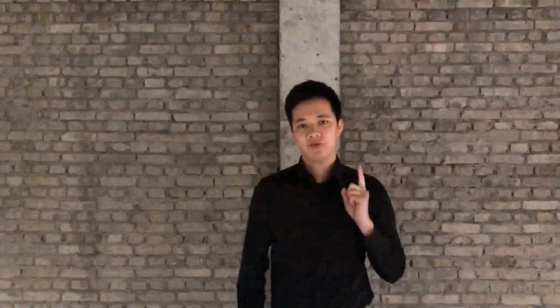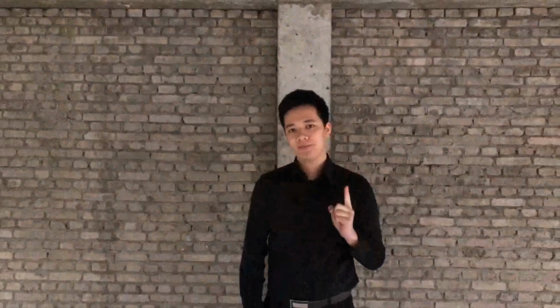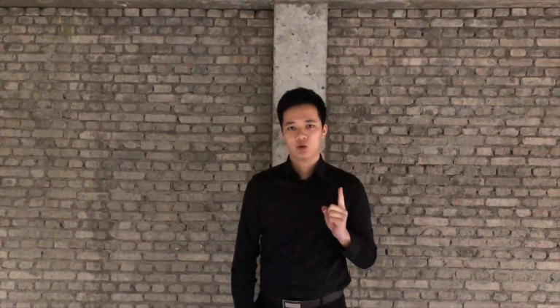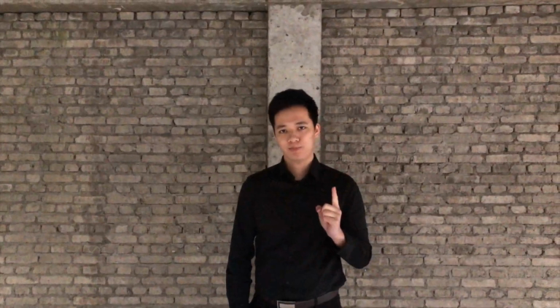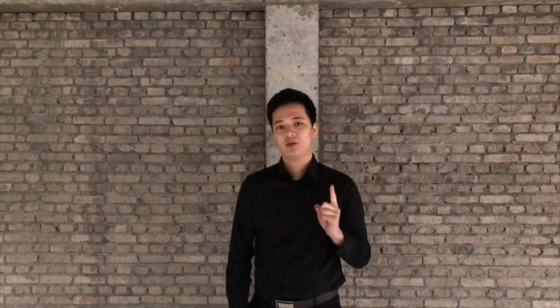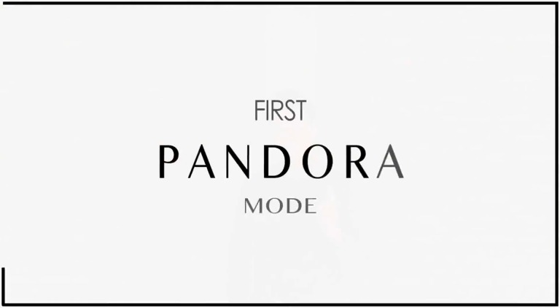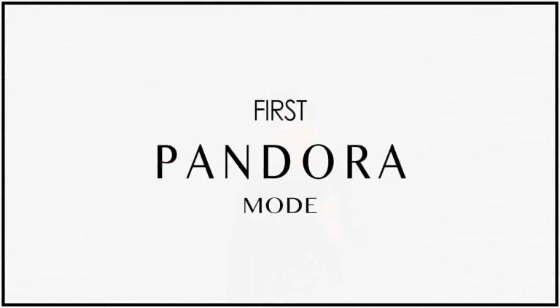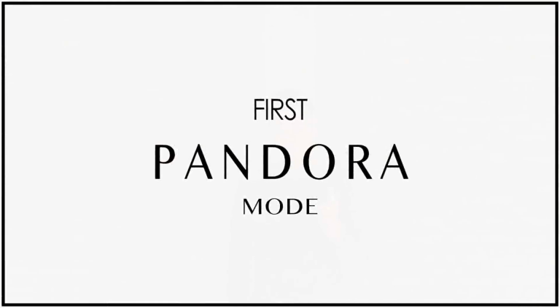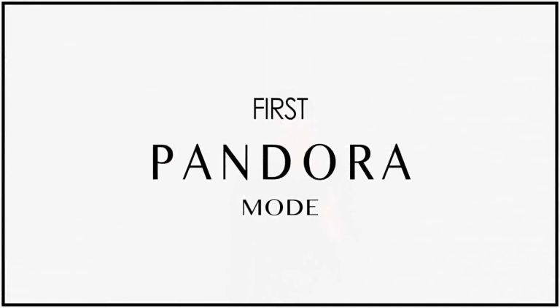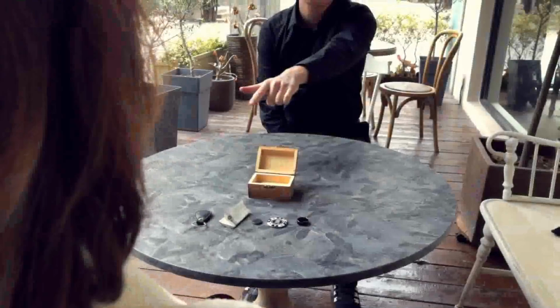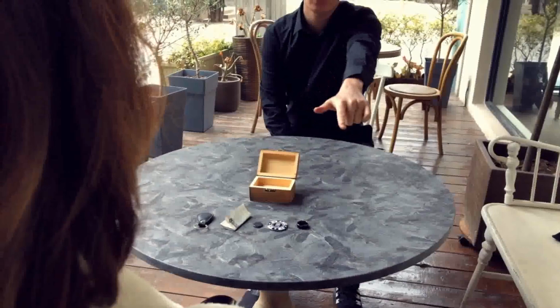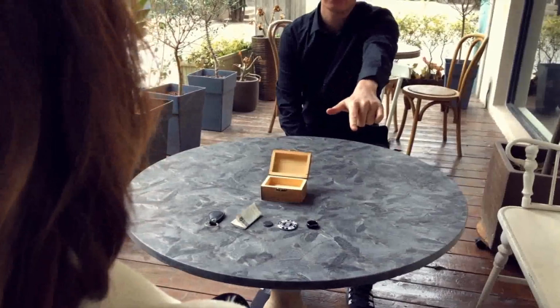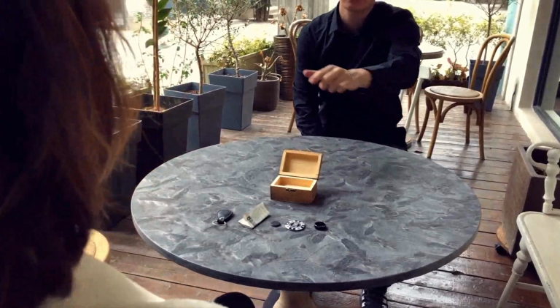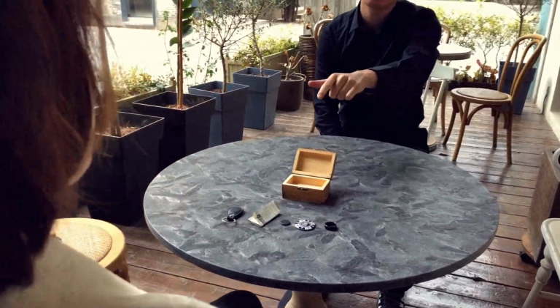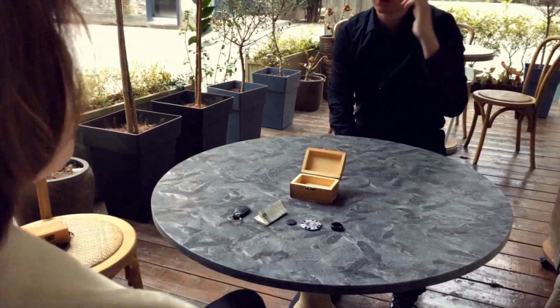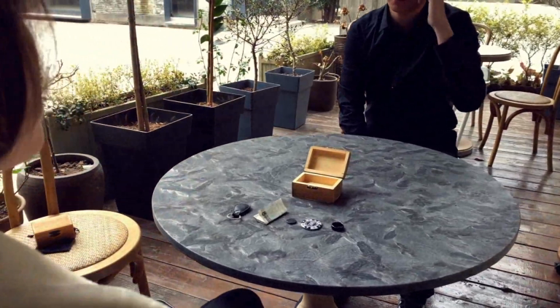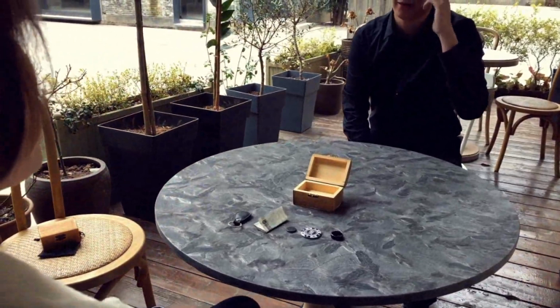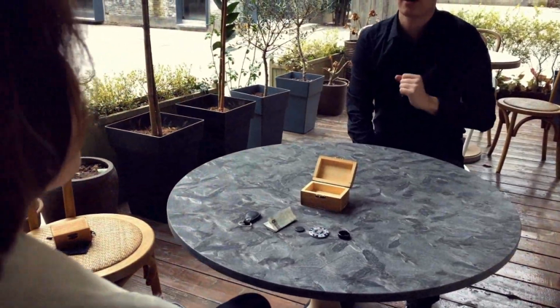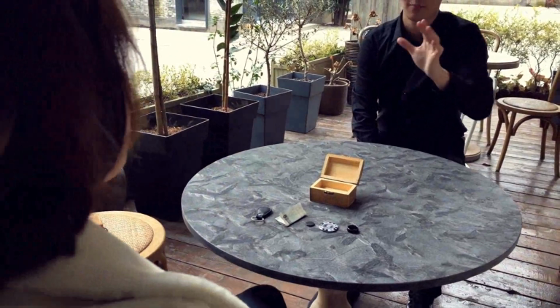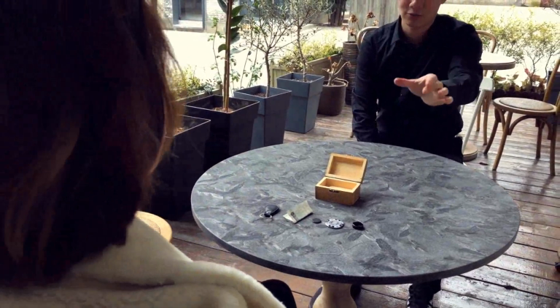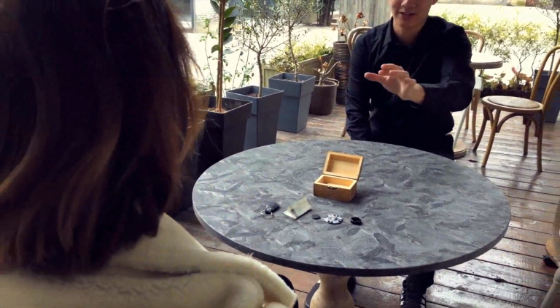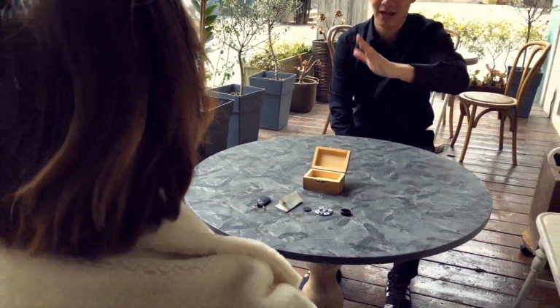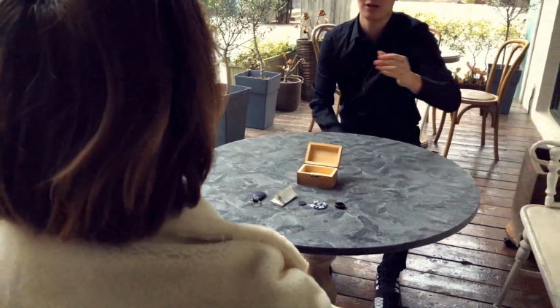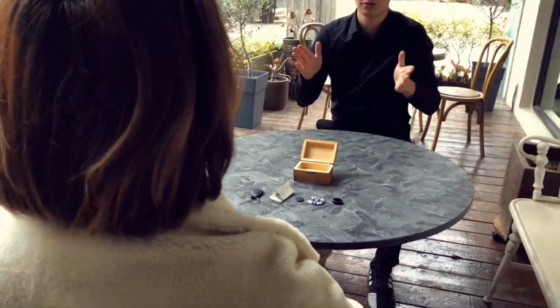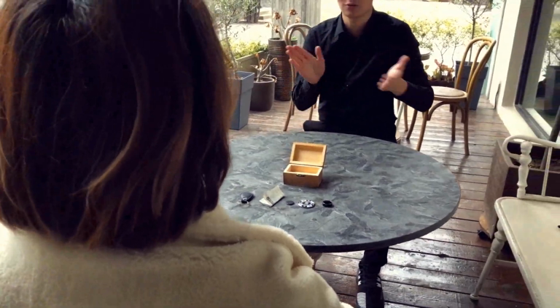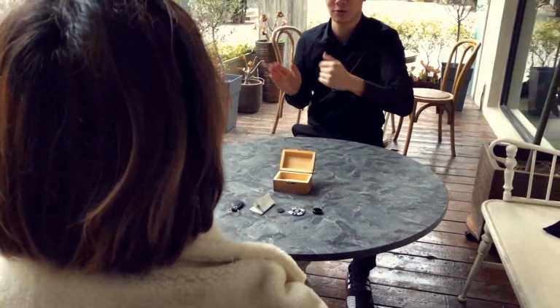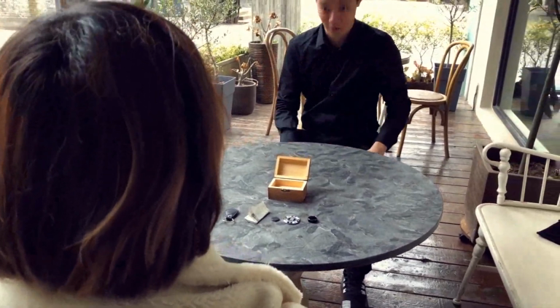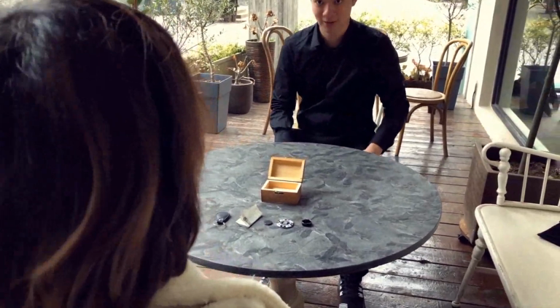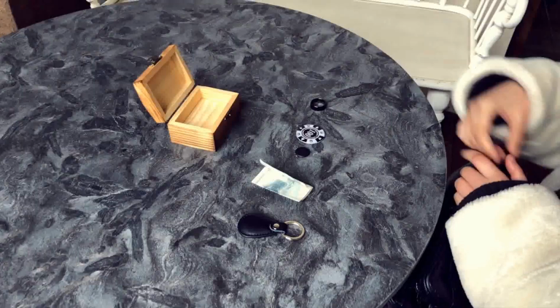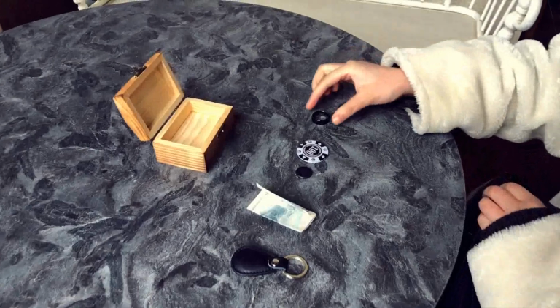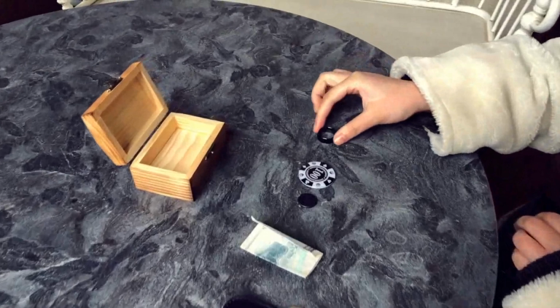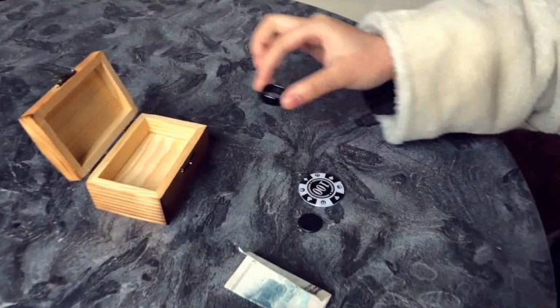The first one is called Pandora mode. In Pandora mode, we provide you our custom-made wooden books and you can know which object is being put into the books while your eyes are closed.